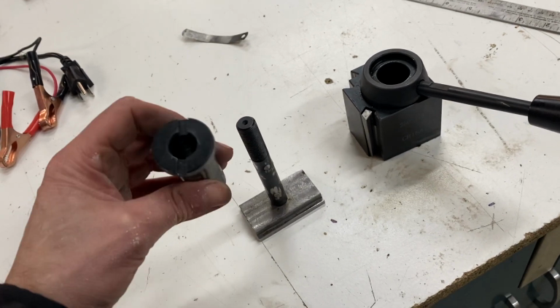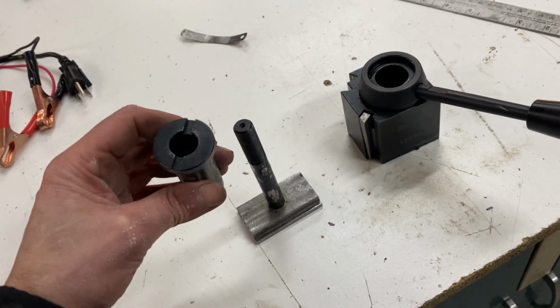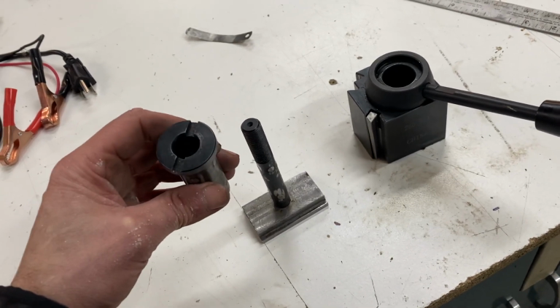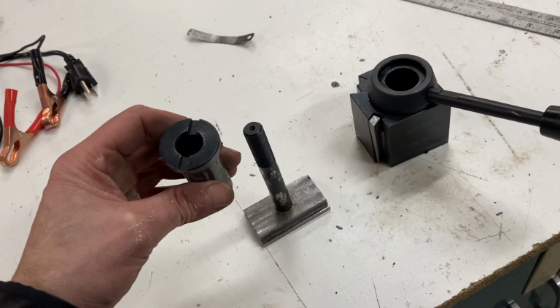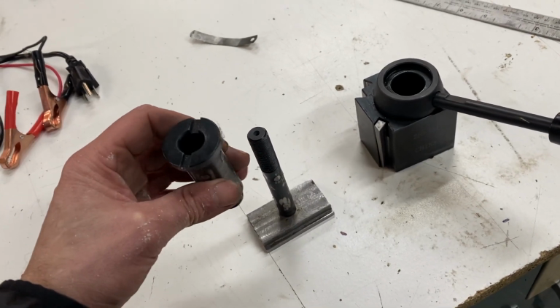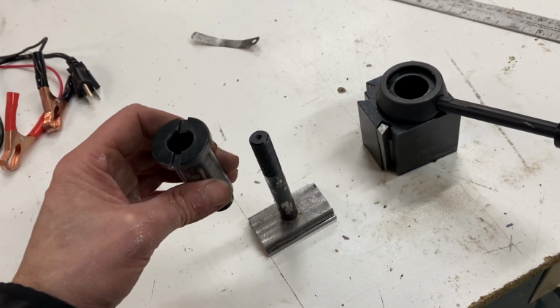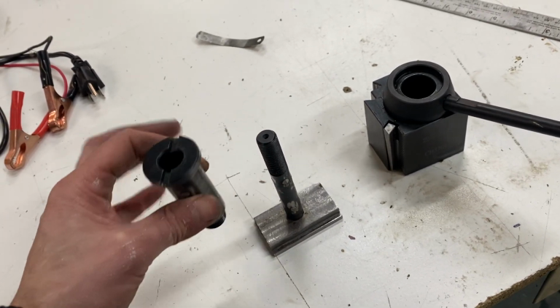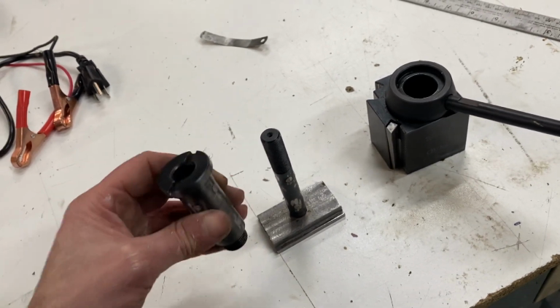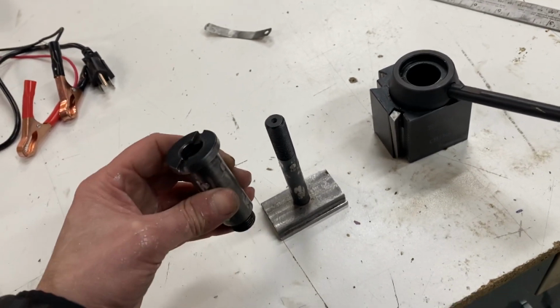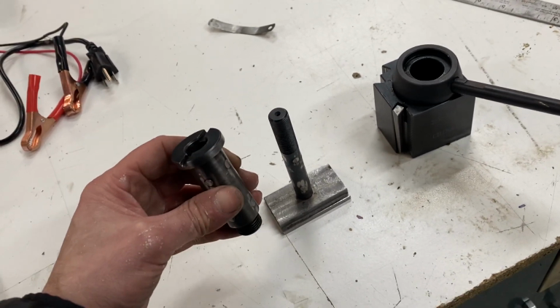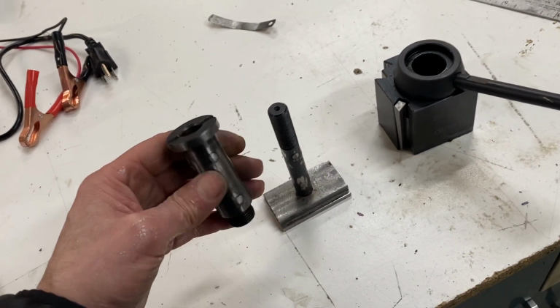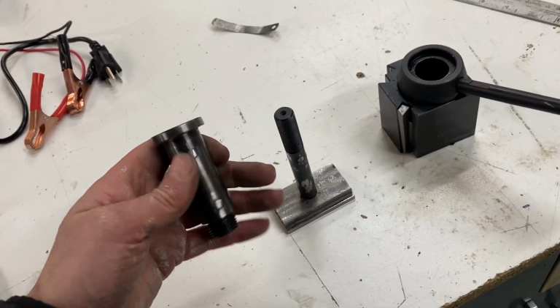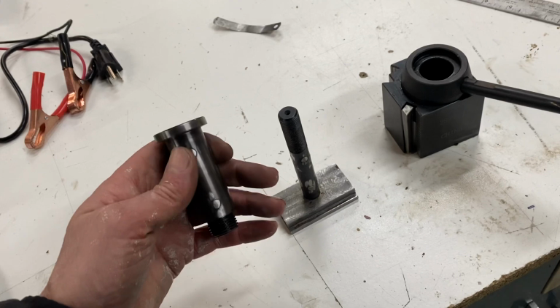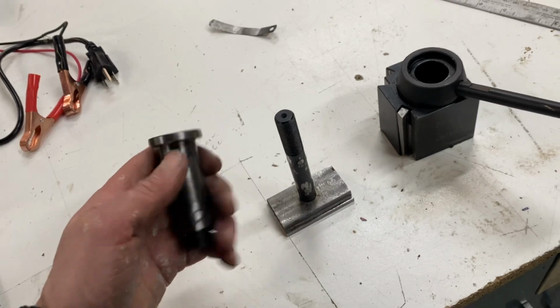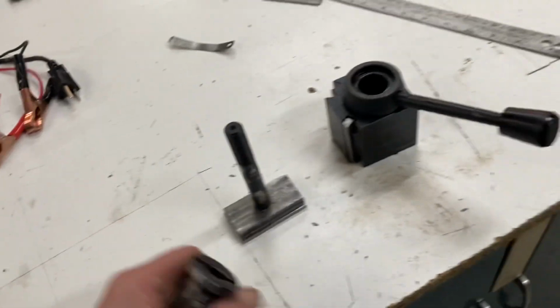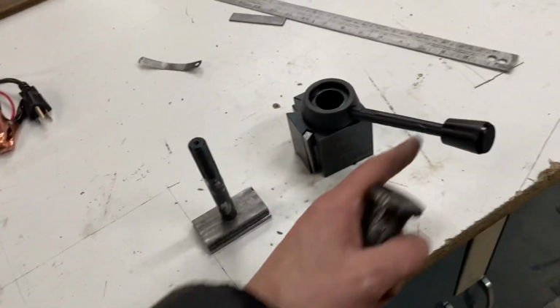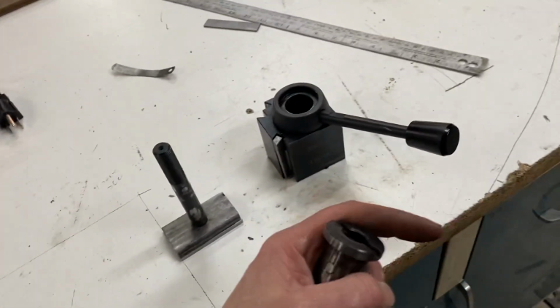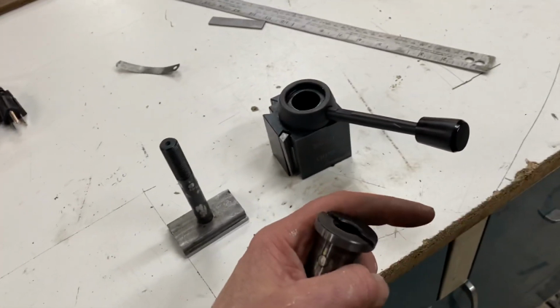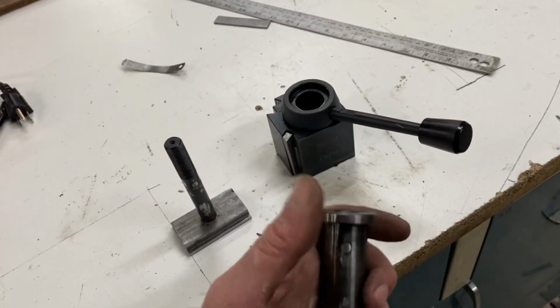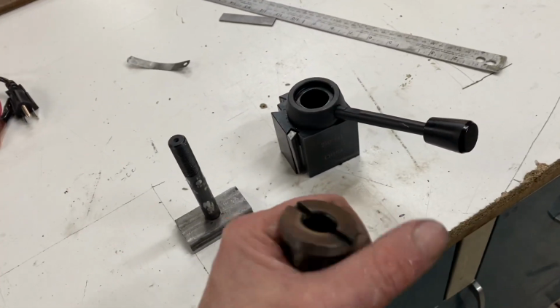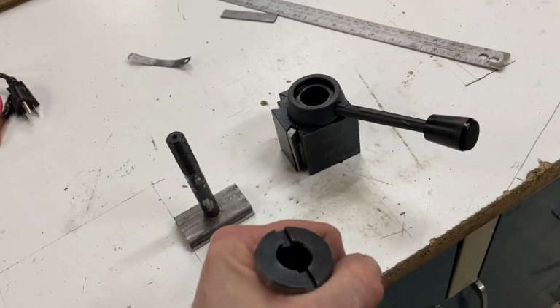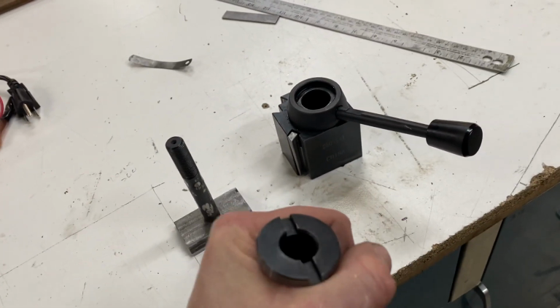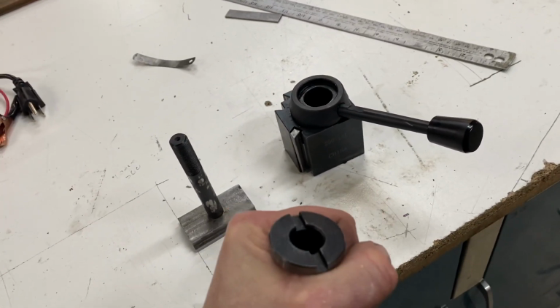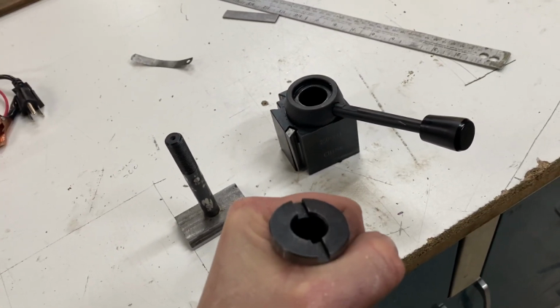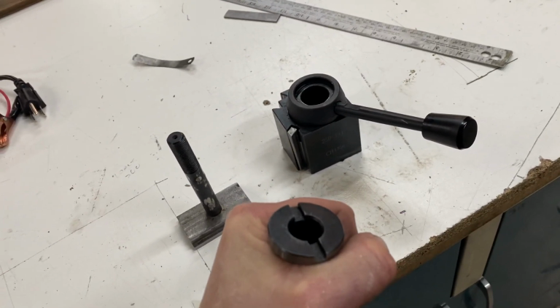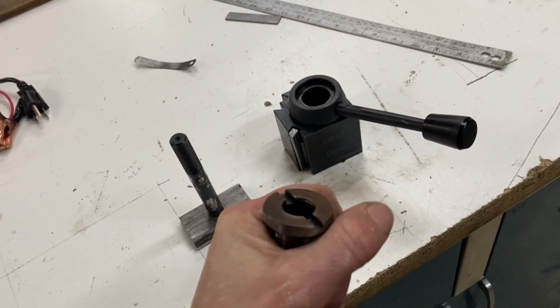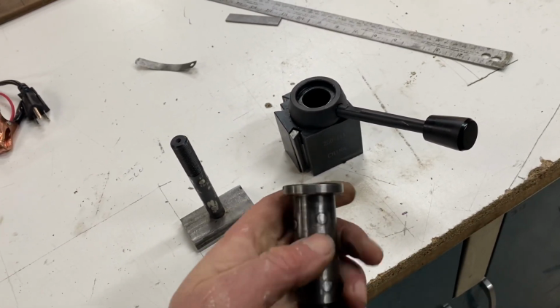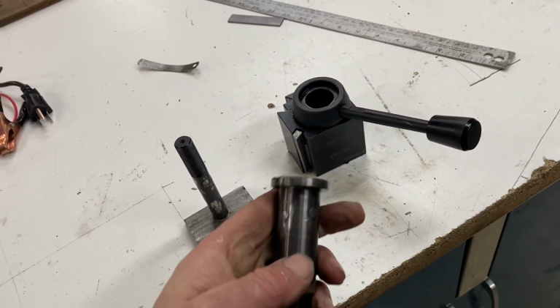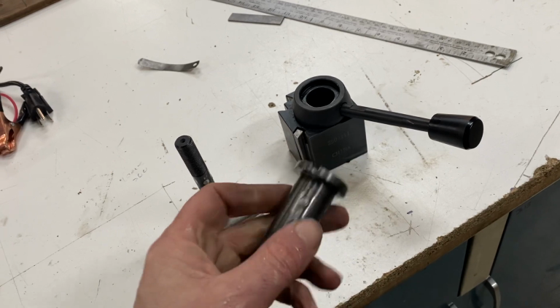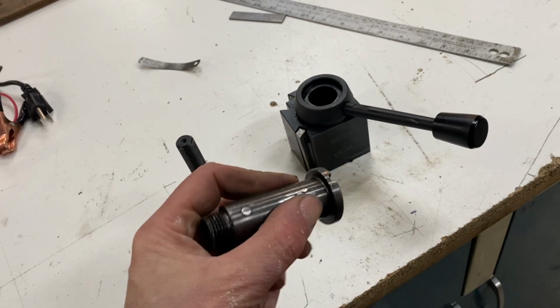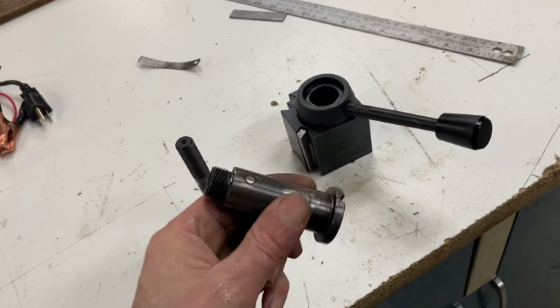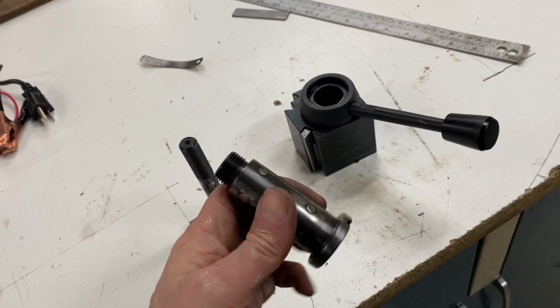It took a bunch of the slop out and I've assembled this once, threw a tool on there, pulled back on the lever and it's nice and crisp and it really holds the tool so much better than what it used to.